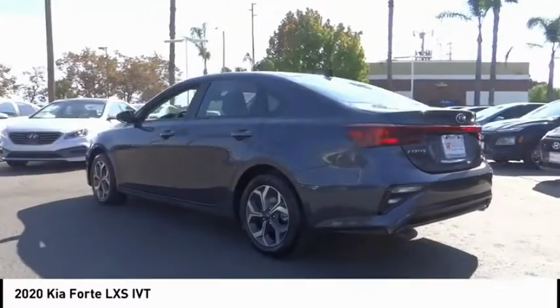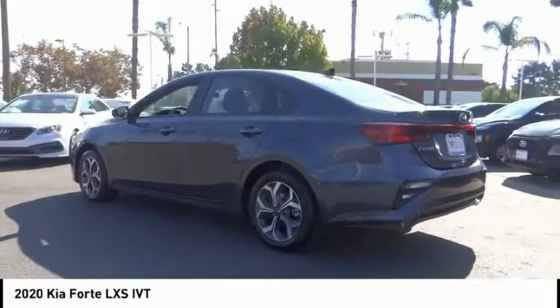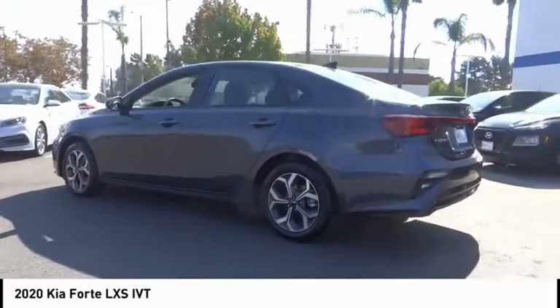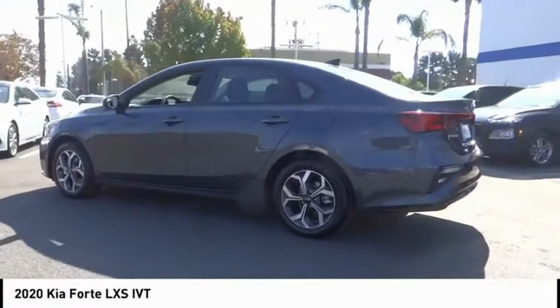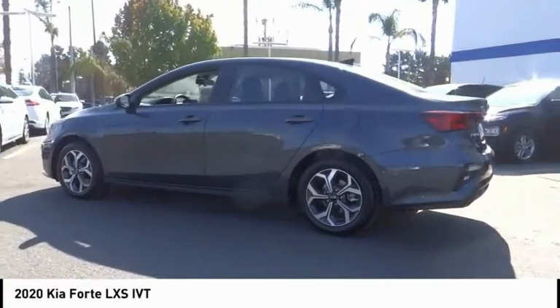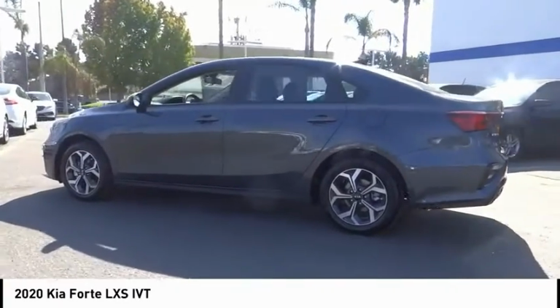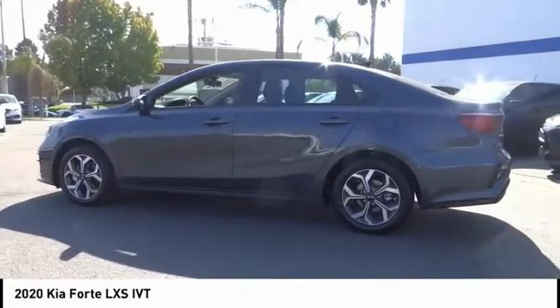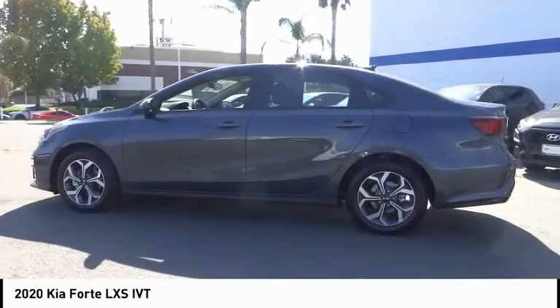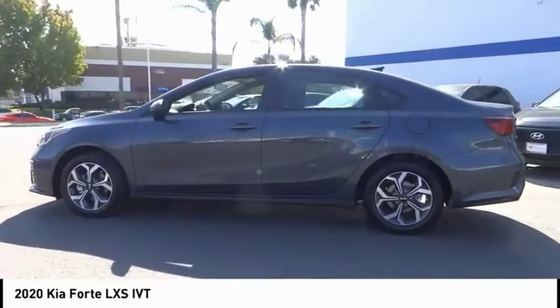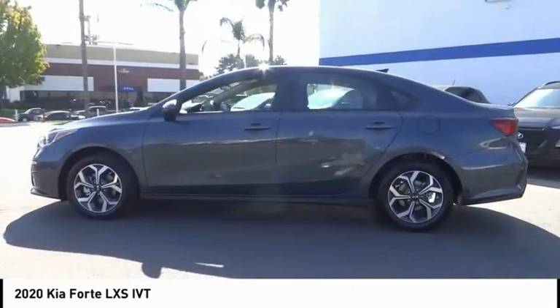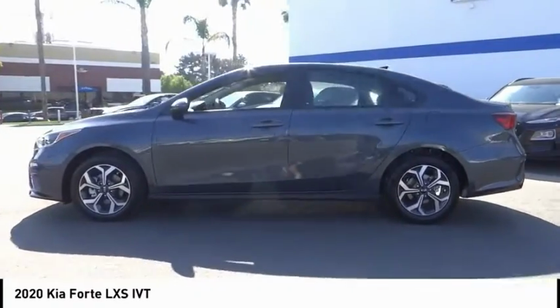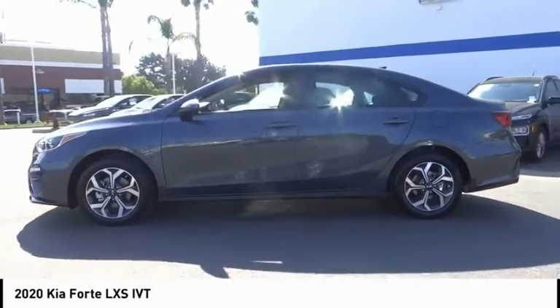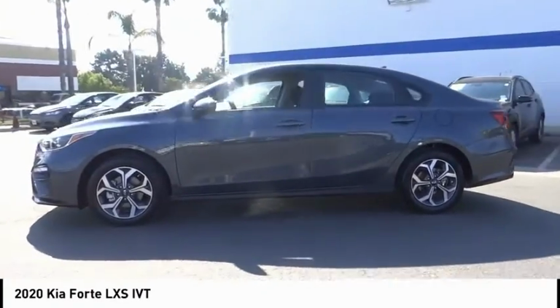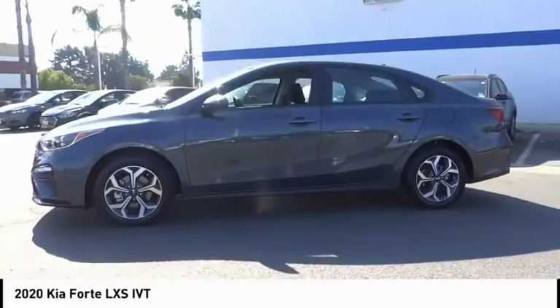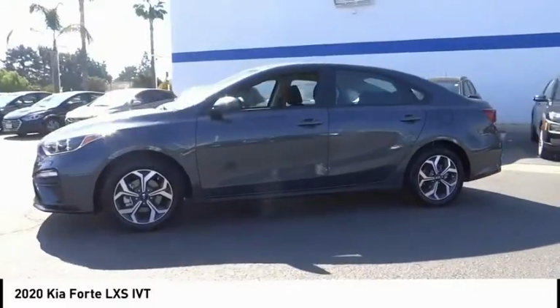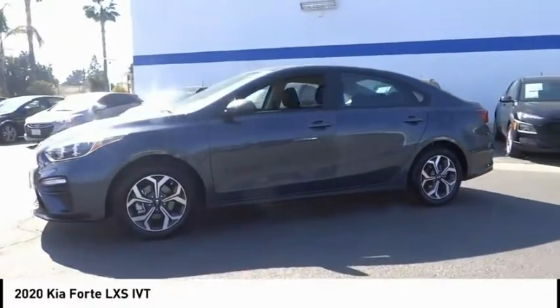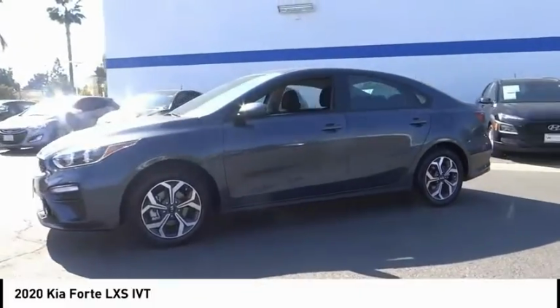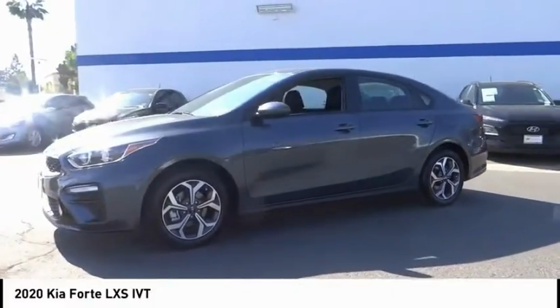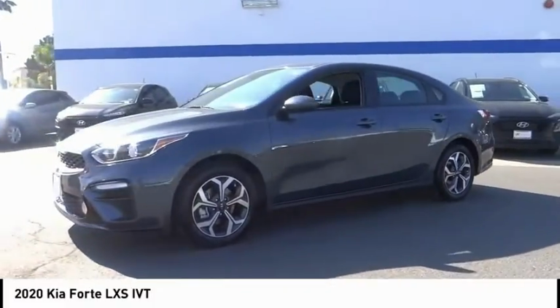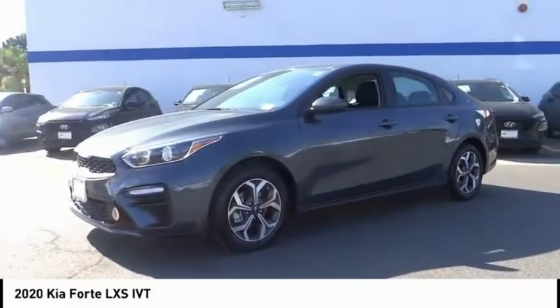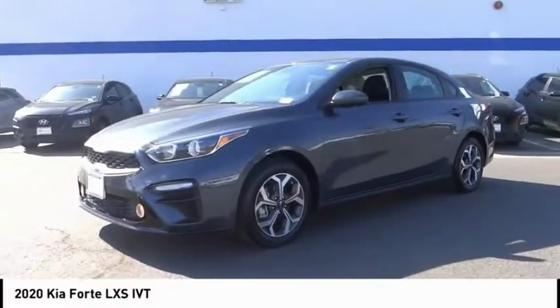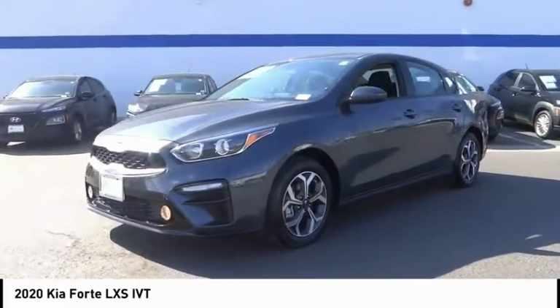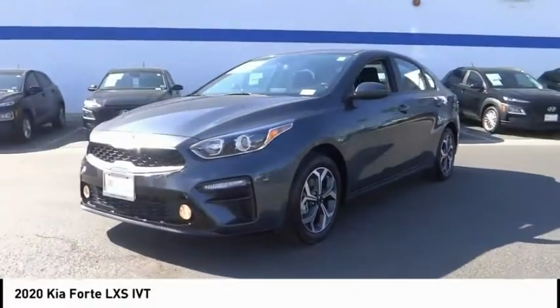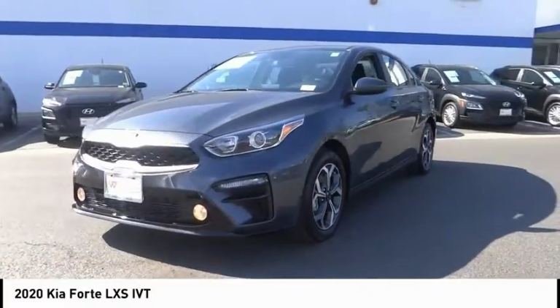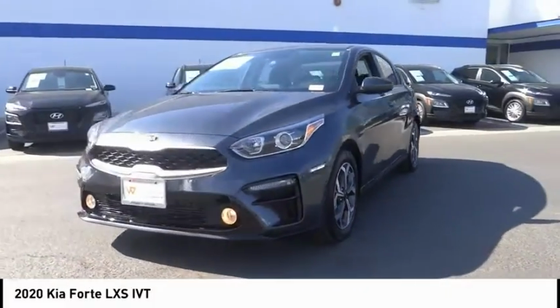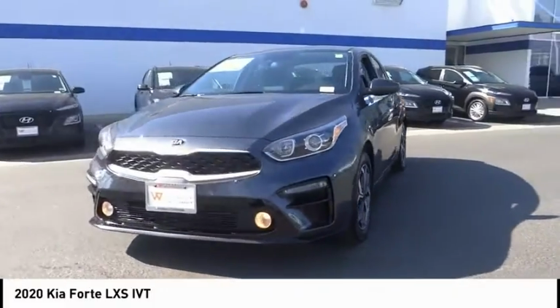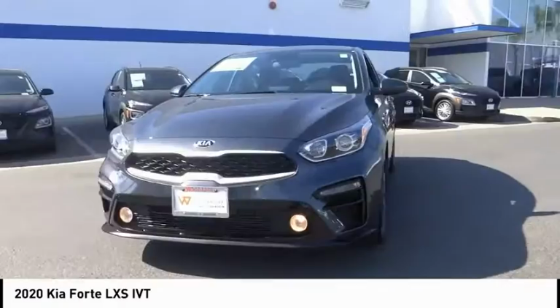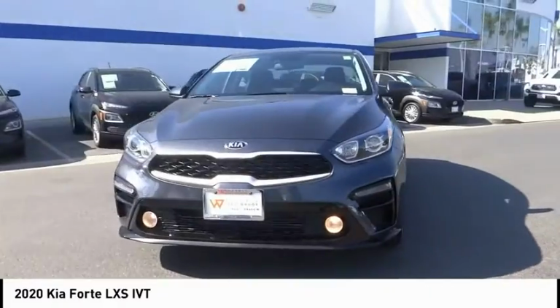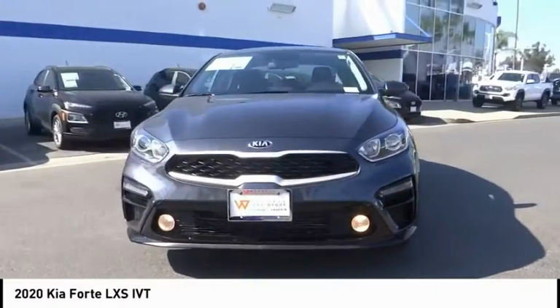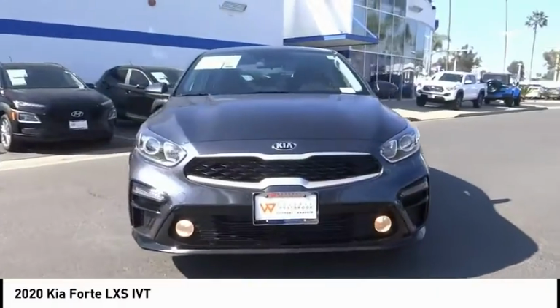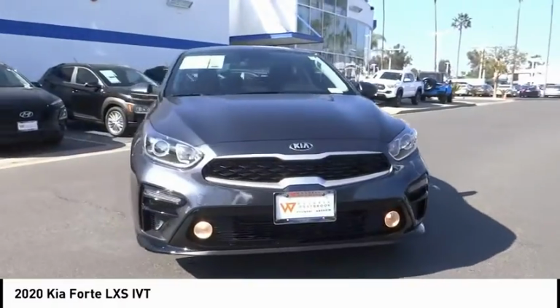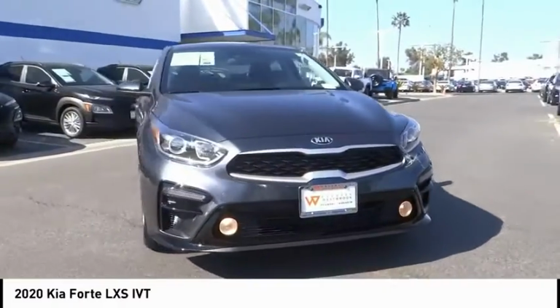This vehicle has less than 100 miles. Here are some of this vehicle's great options: electronic stability control, alloy wheels, brake assist, traction control, remote keyless entry, speed control.